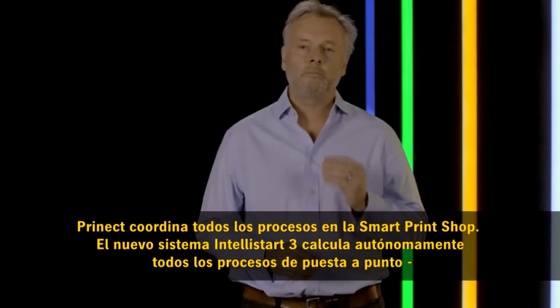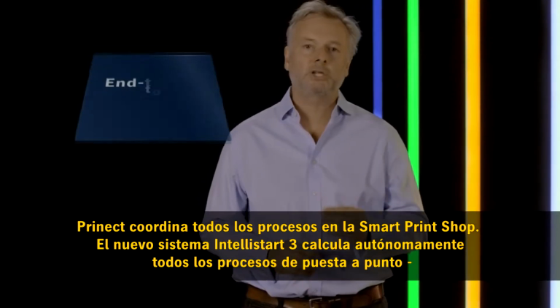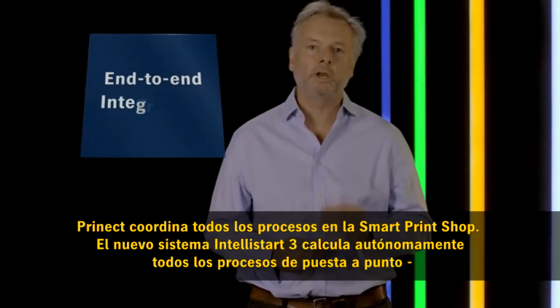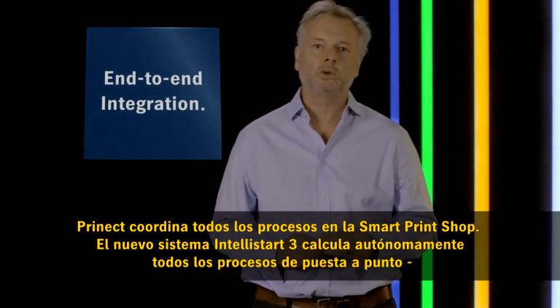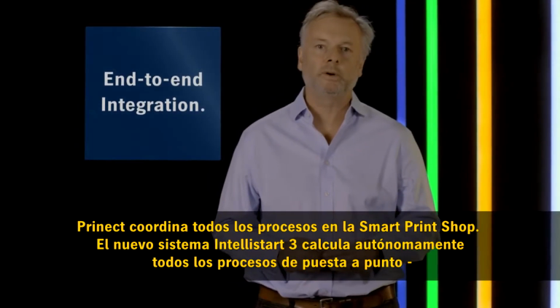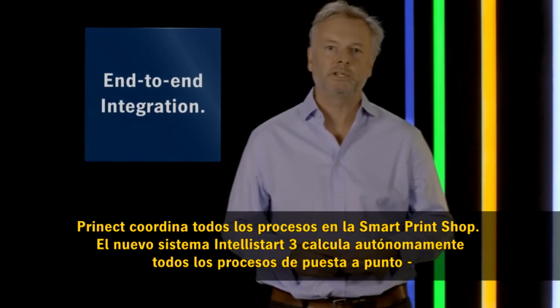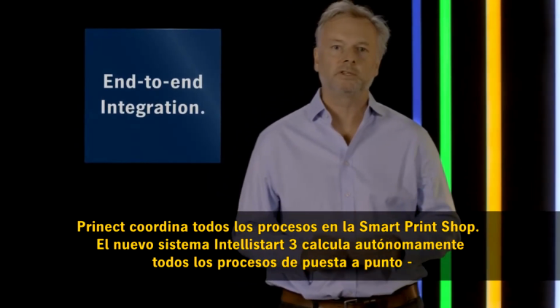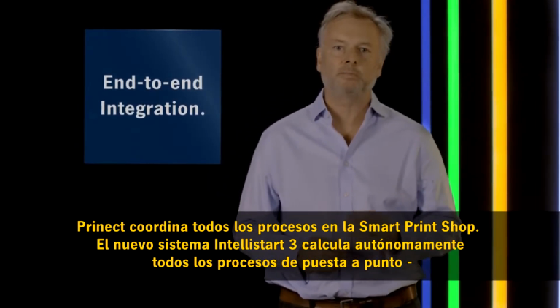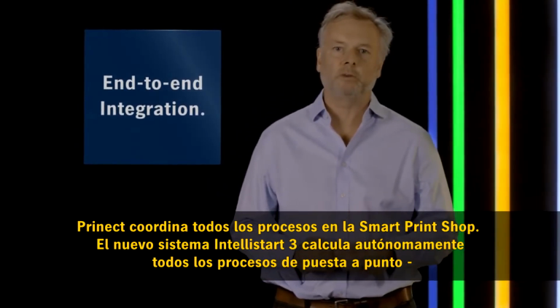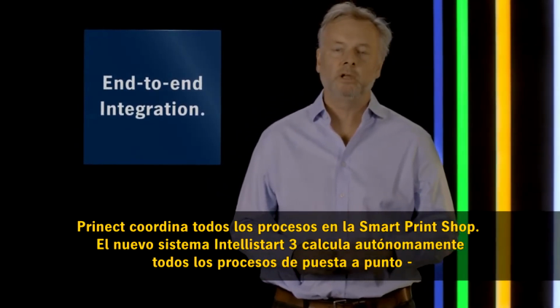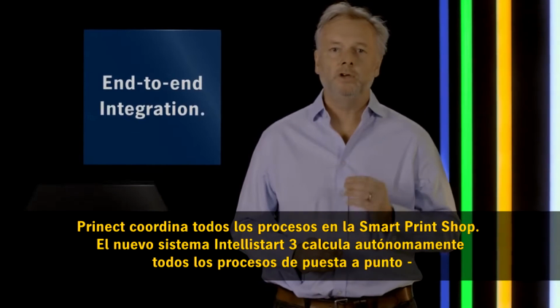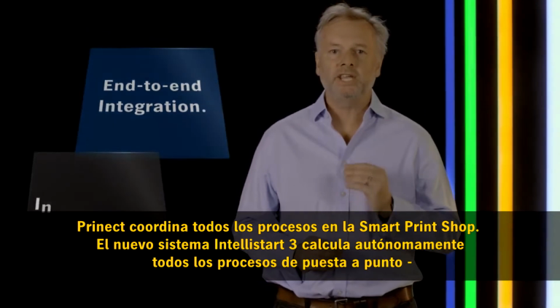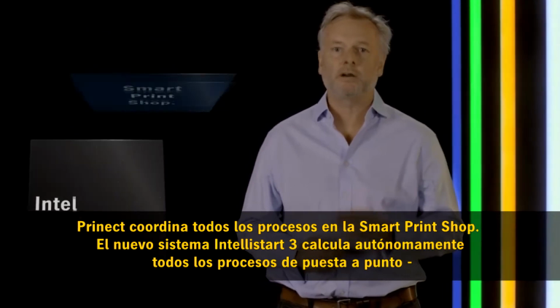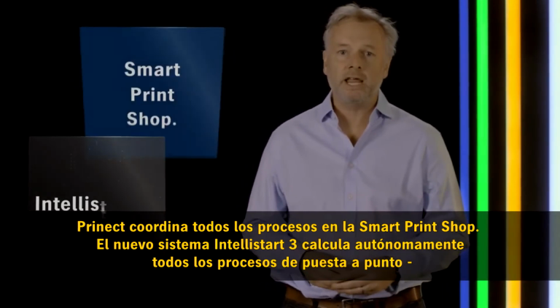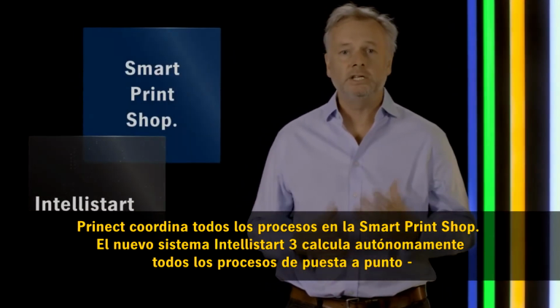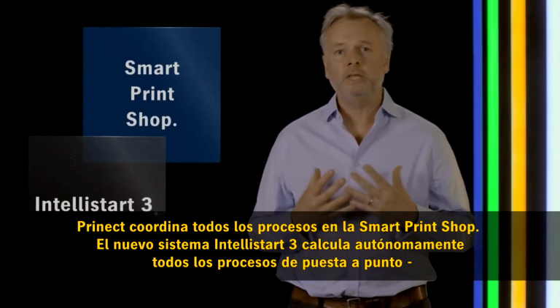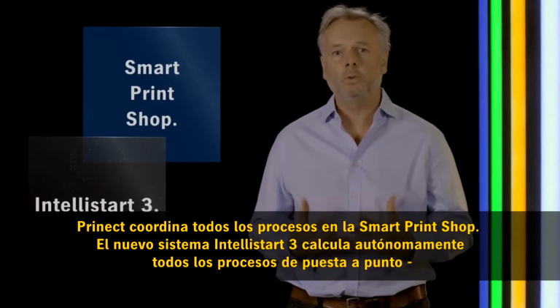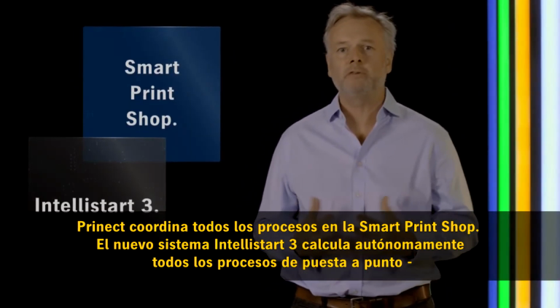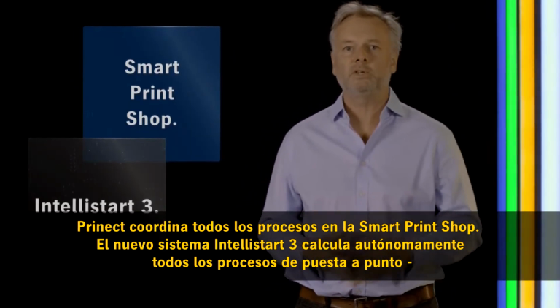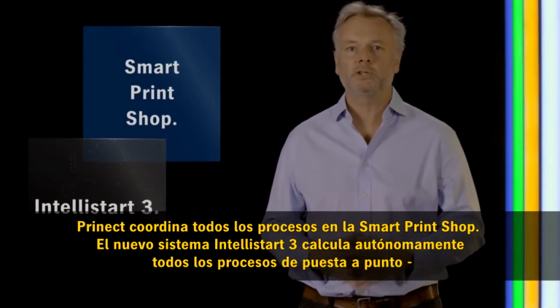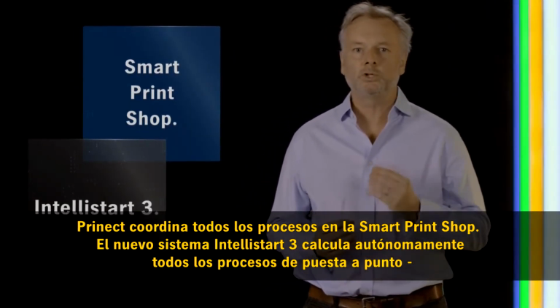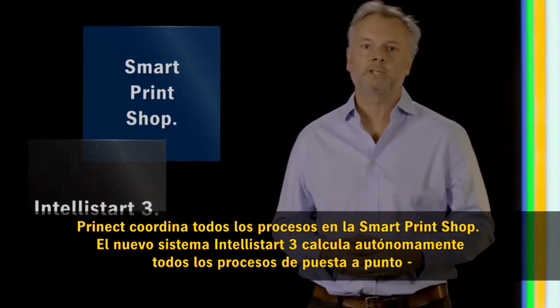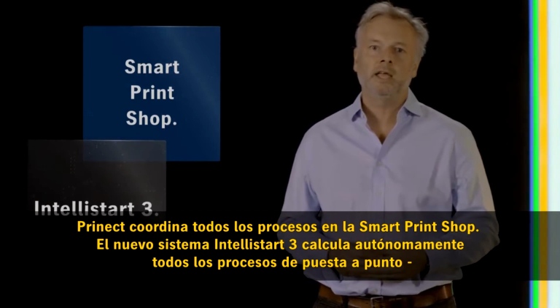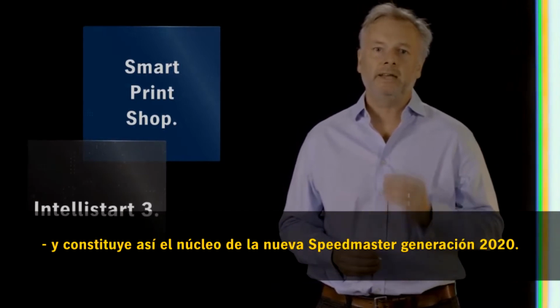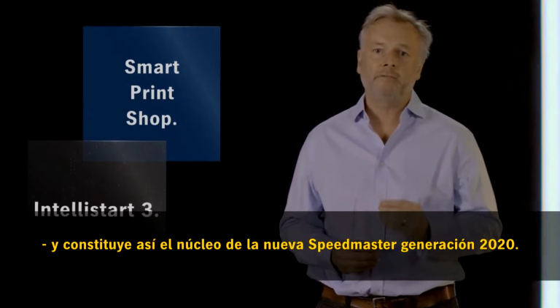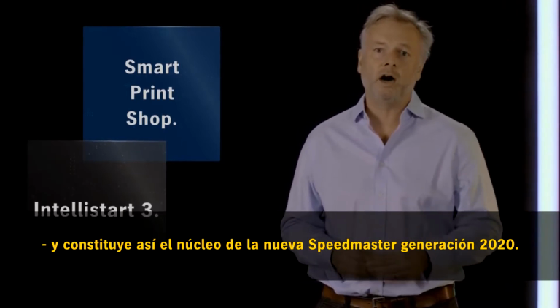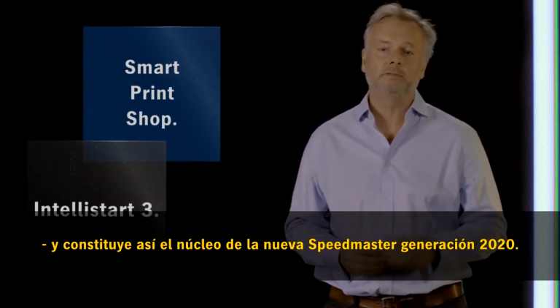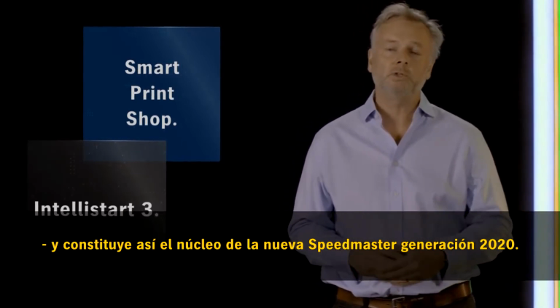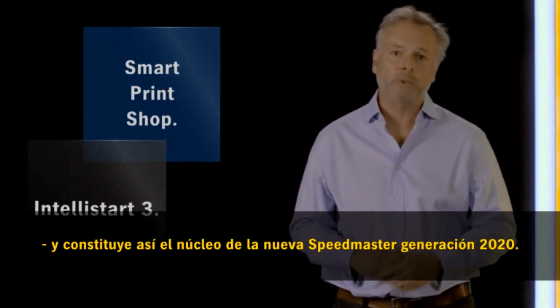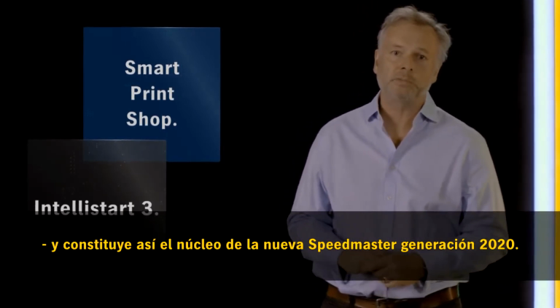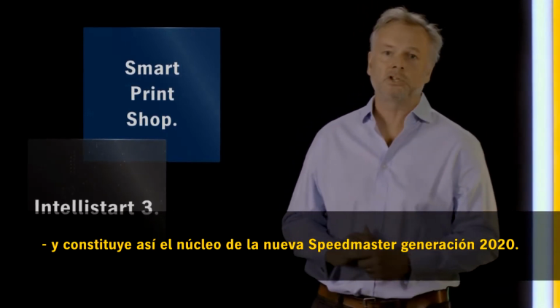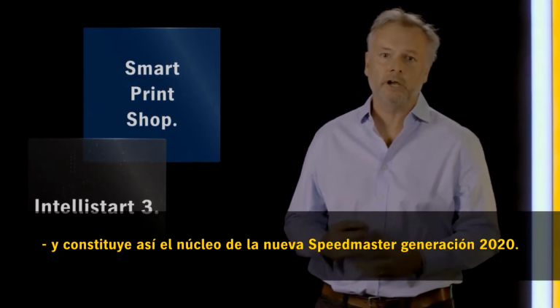Pronect coordinates all processes in the smart print shop. The new eTelistart 3 determines all the make-ready processes autonomously and is therefore the heart of the new 2020 Speedmaster generation.